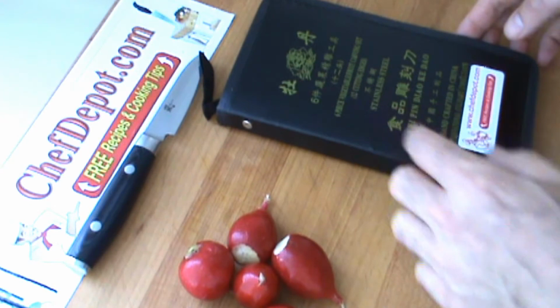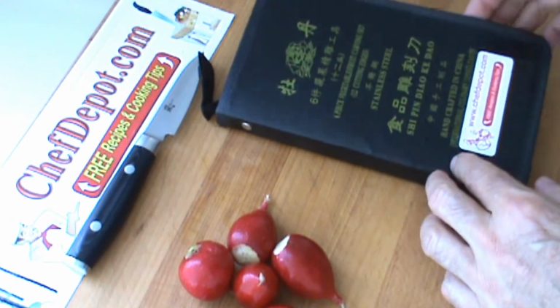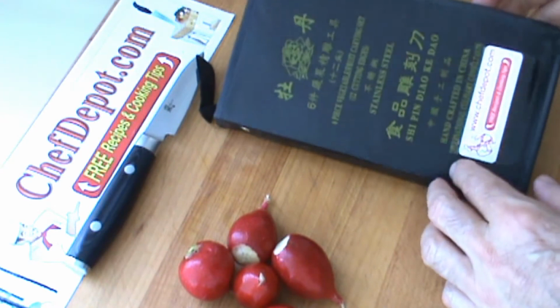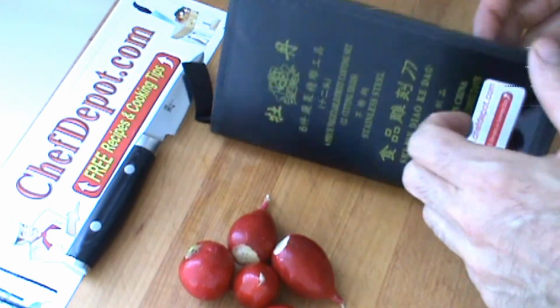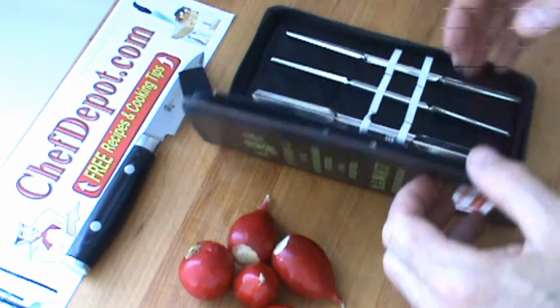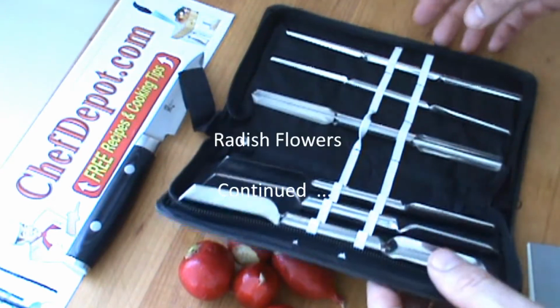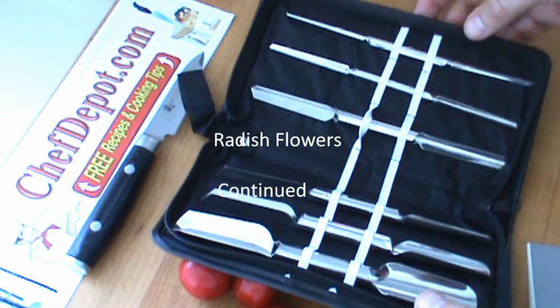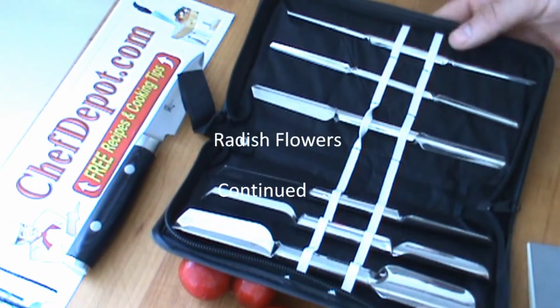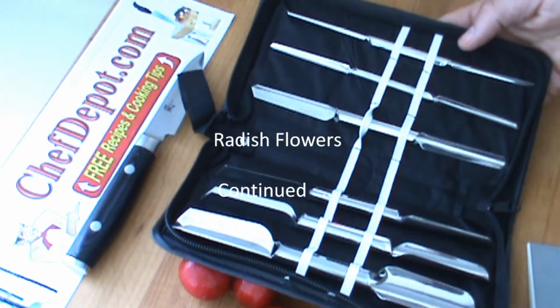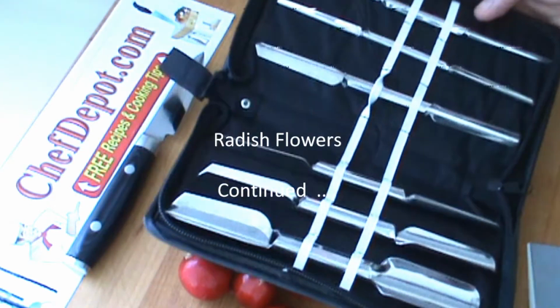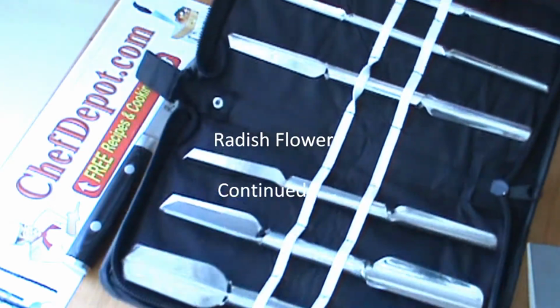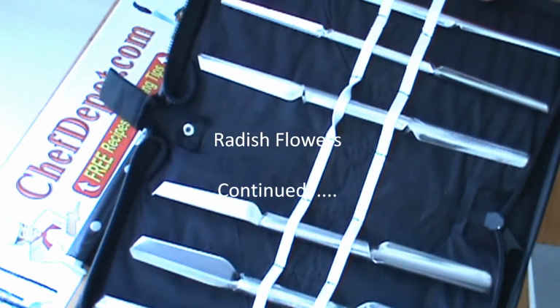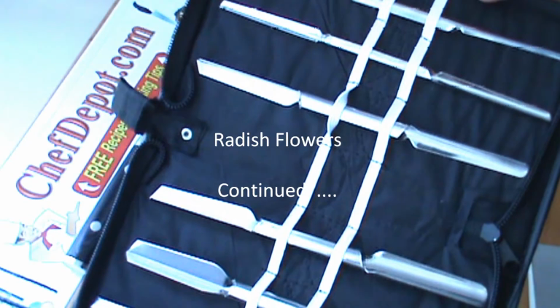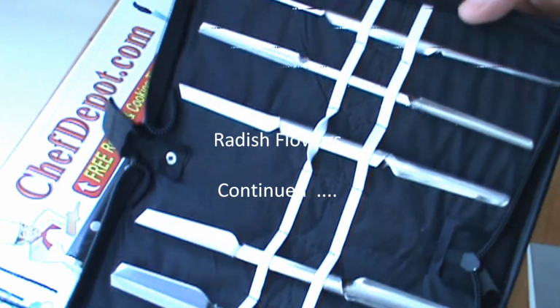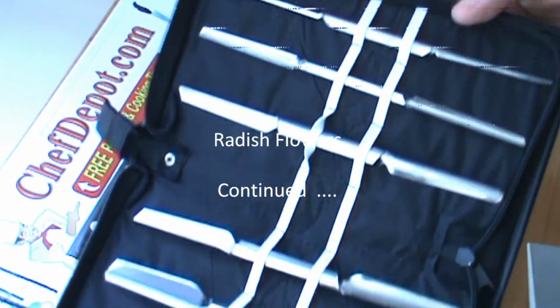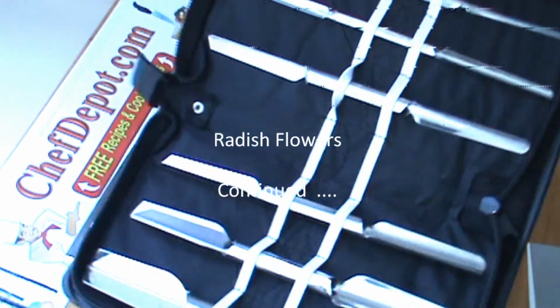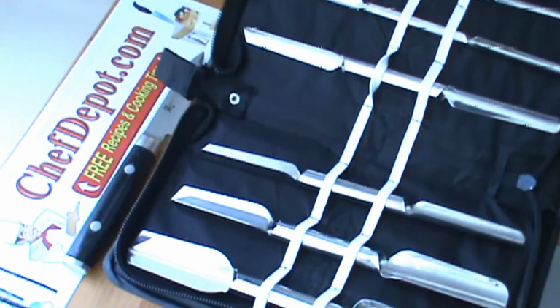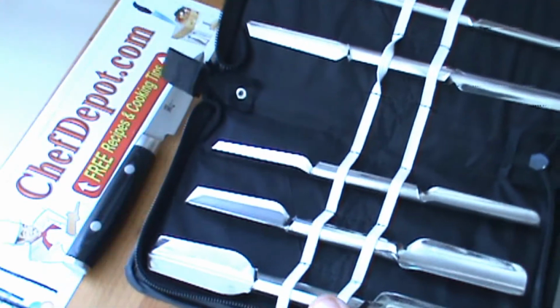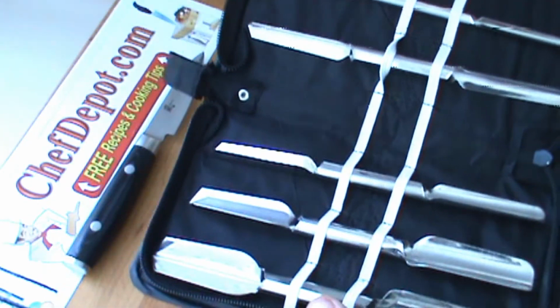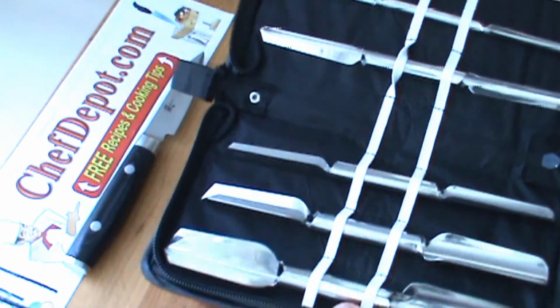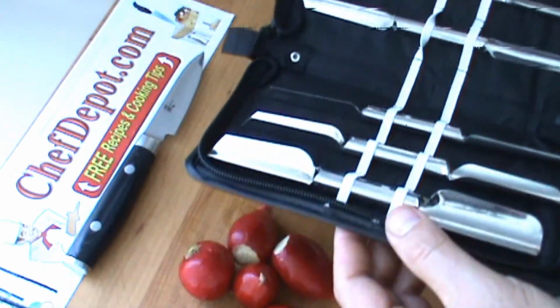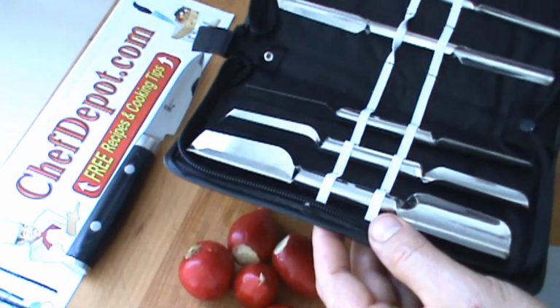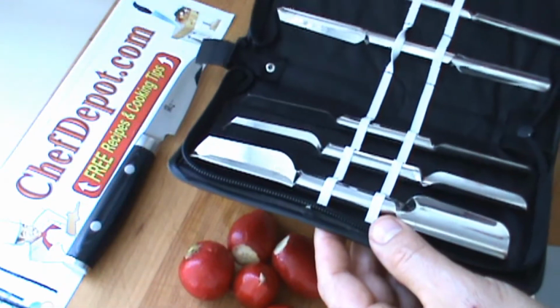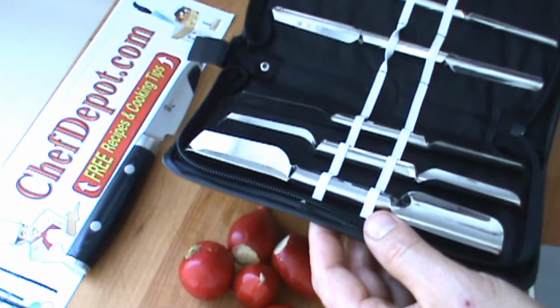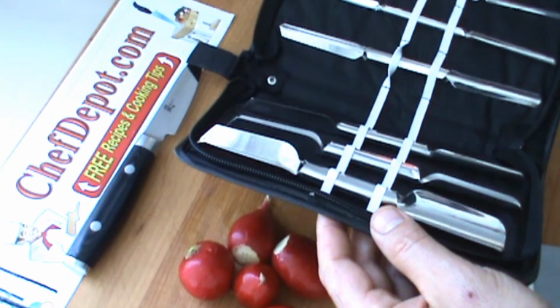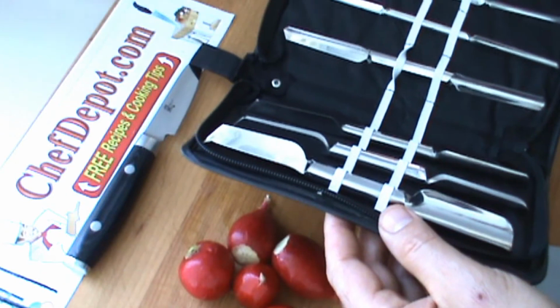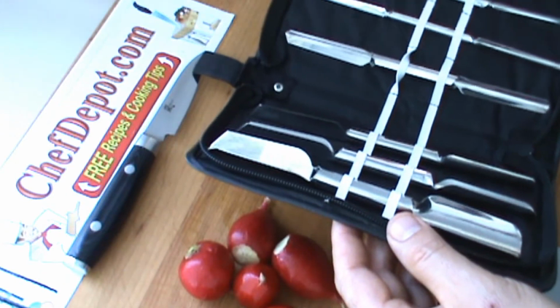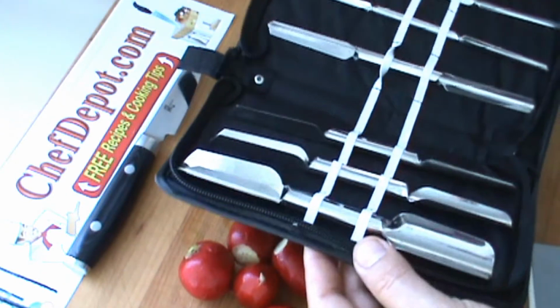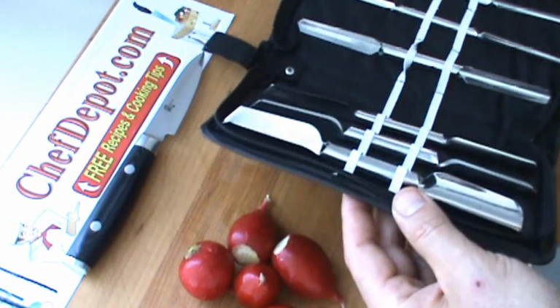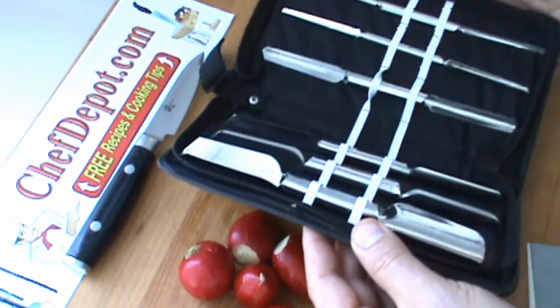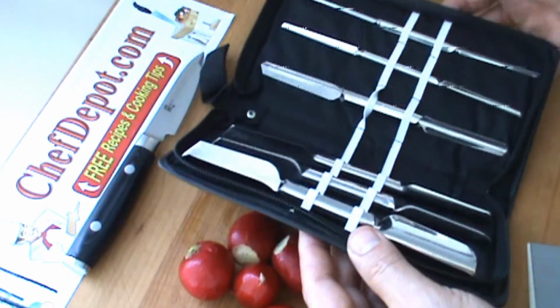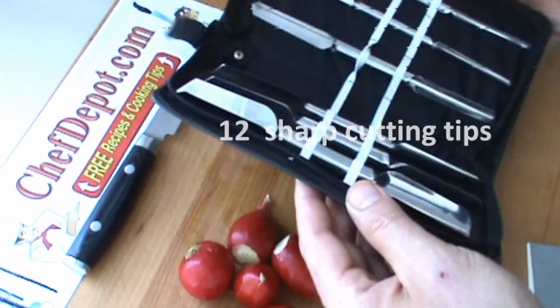This is our six-piece garnishing set. It's in stock. You get this cool case, you get these six pieces. They're good for melons, grapes, apples, pears, oranges, radishes — you name it.